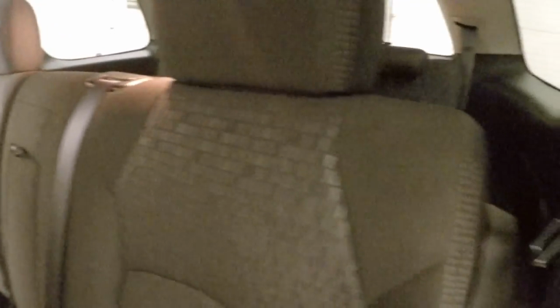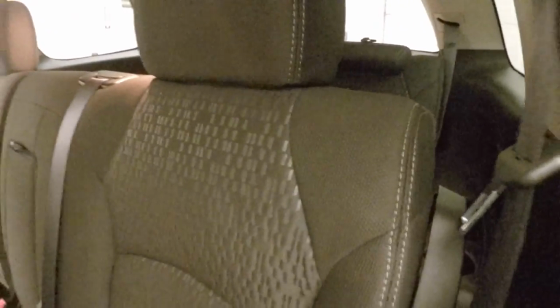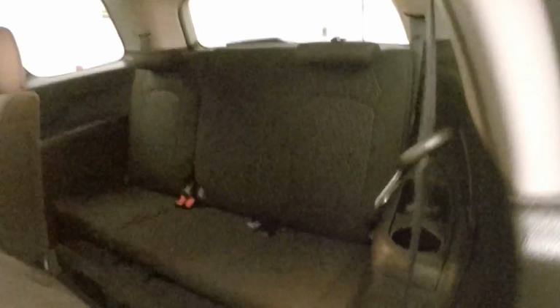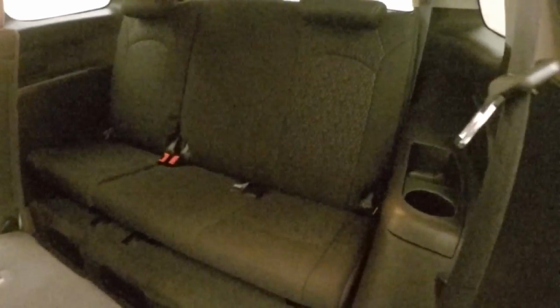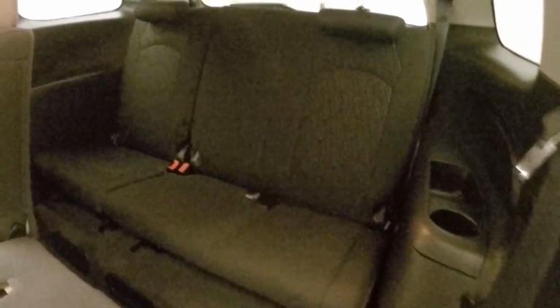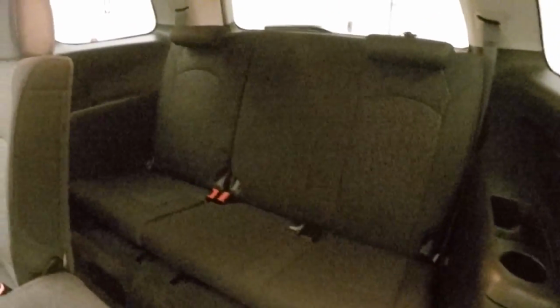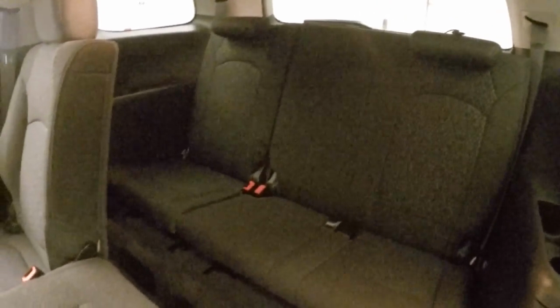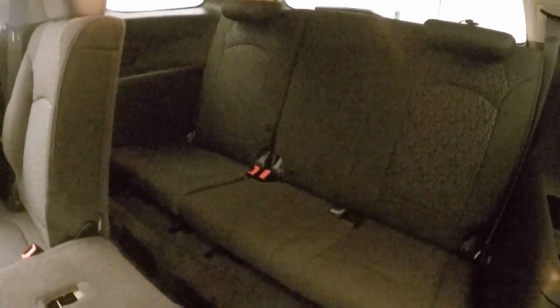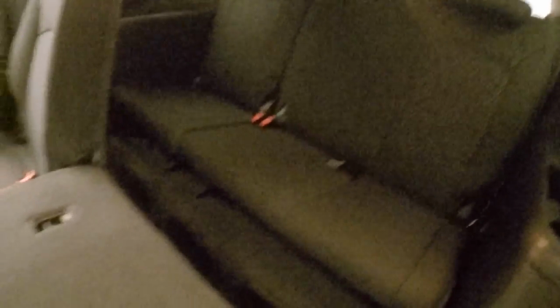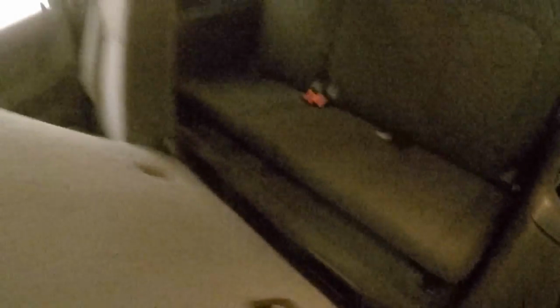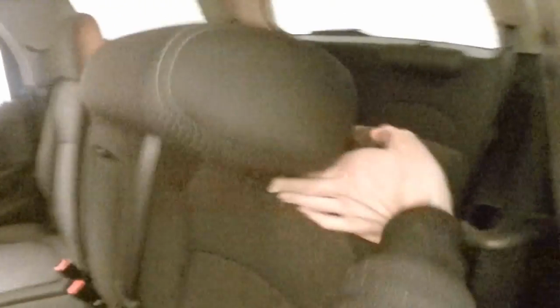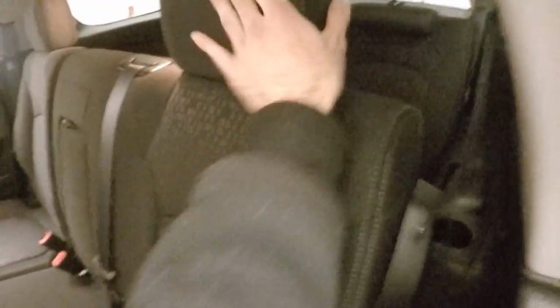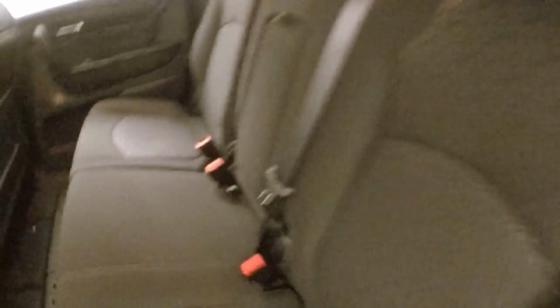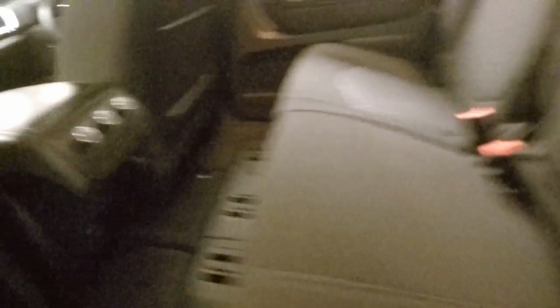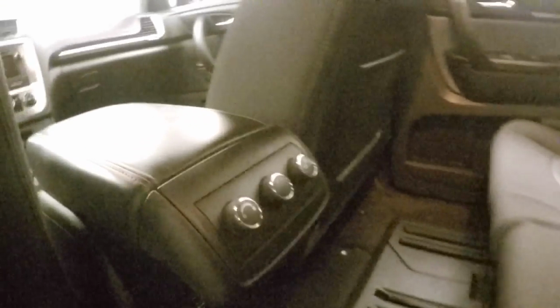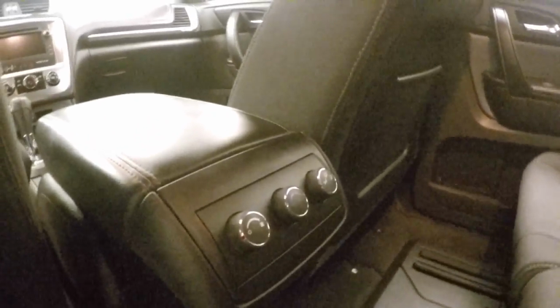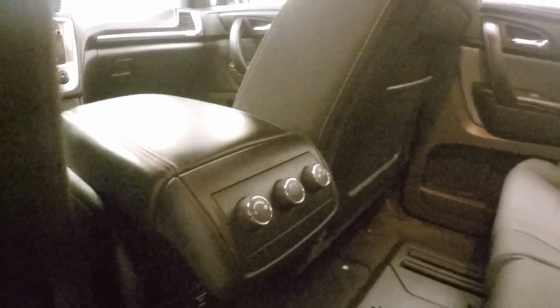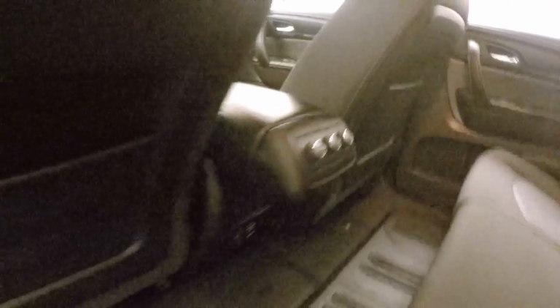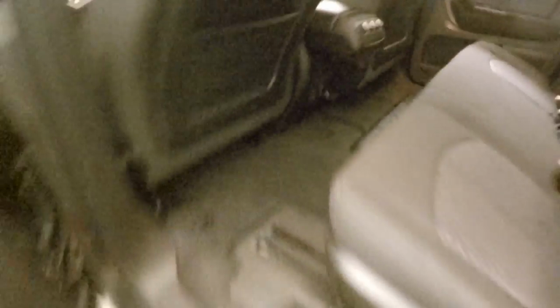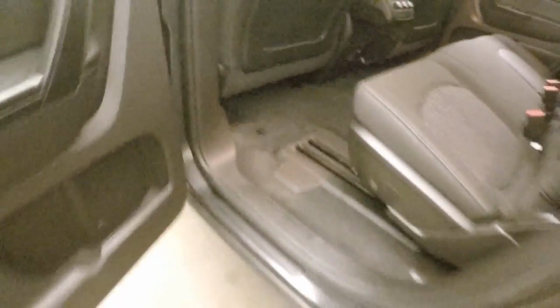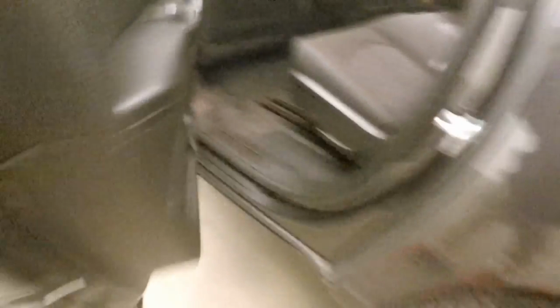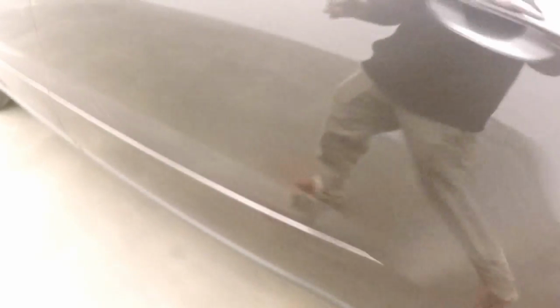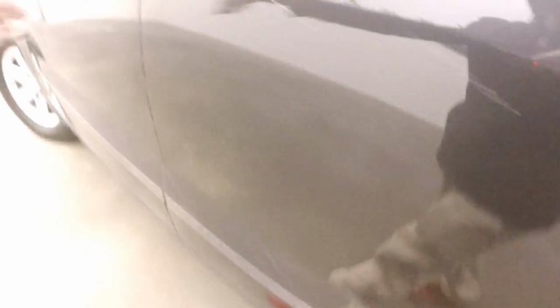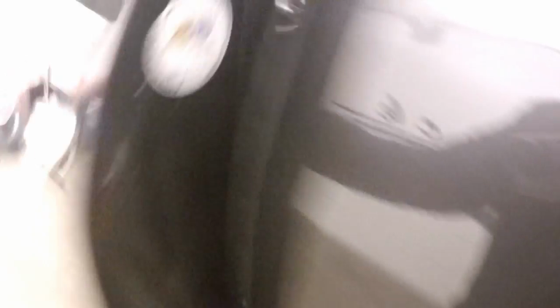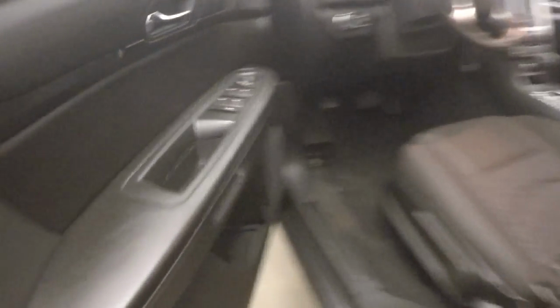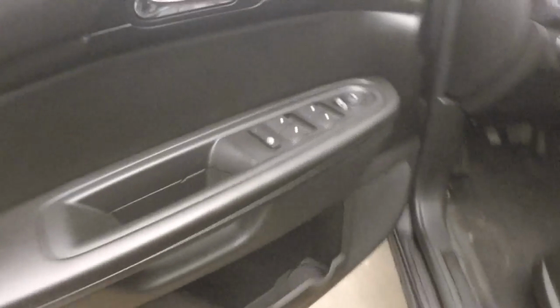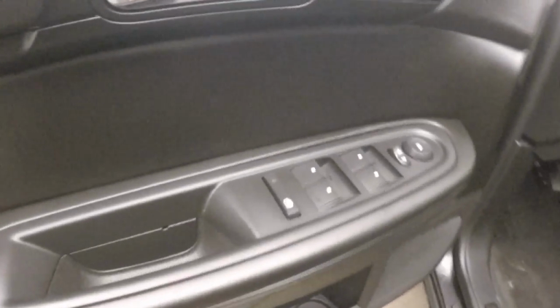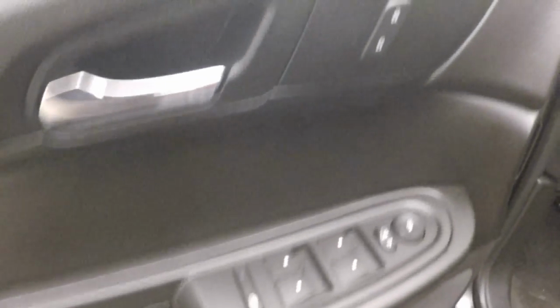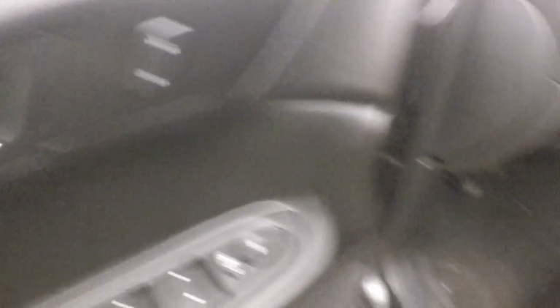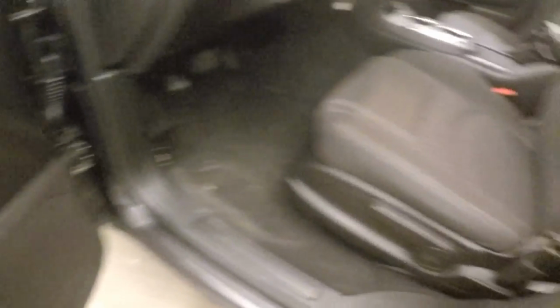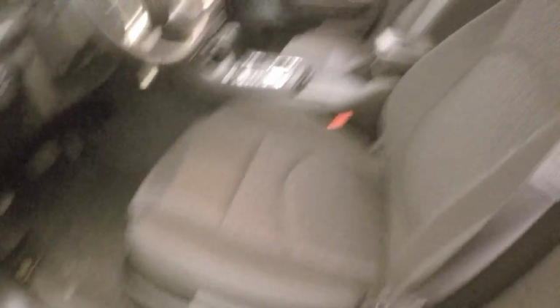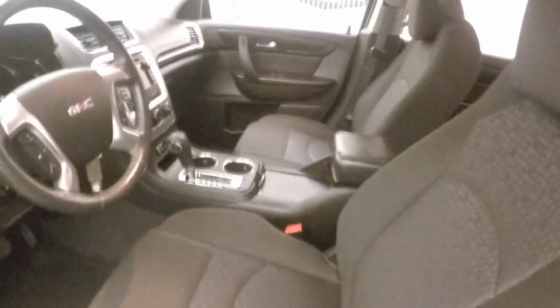Here's your normal rear passenger and then your third row. Climate controls for the rear. Normal controls on the door. Manual seats.